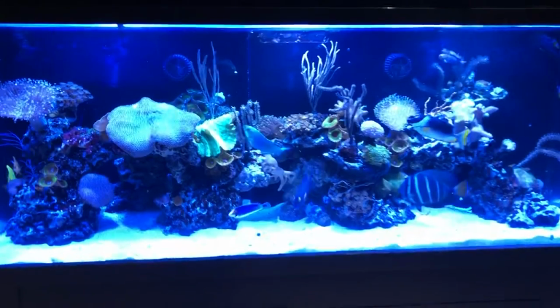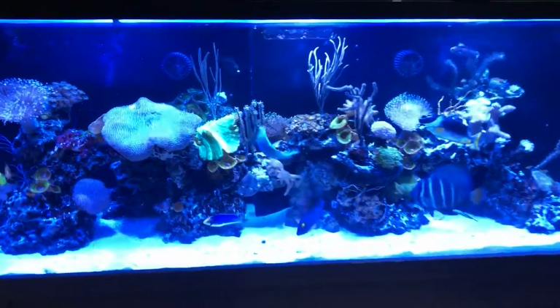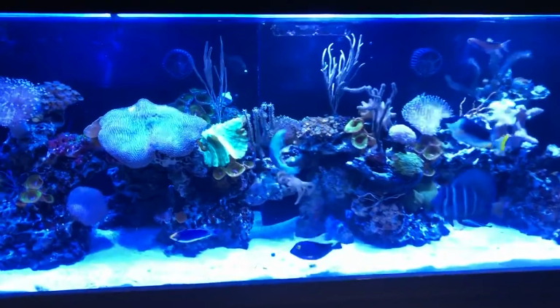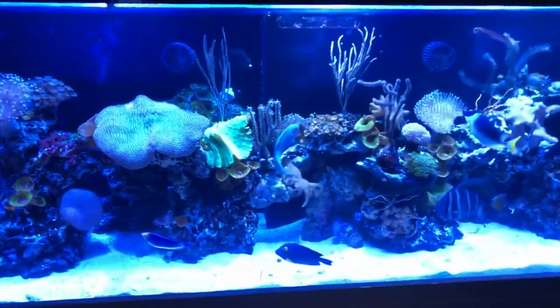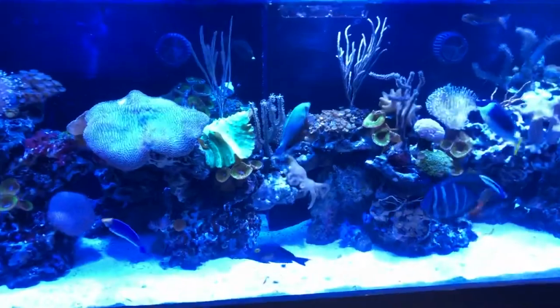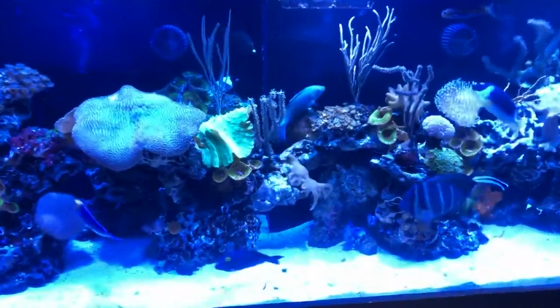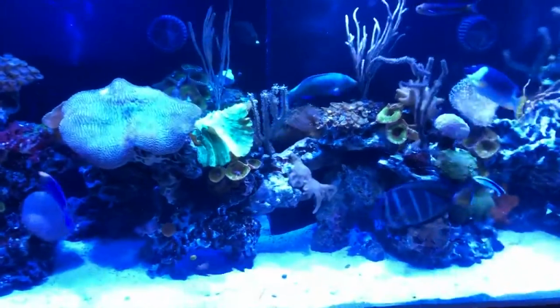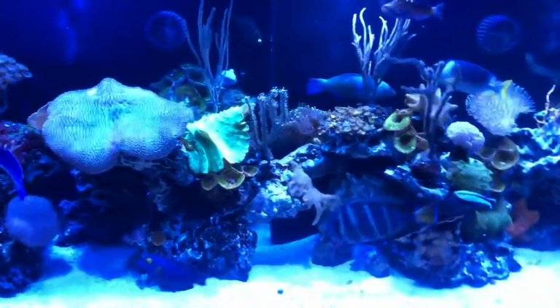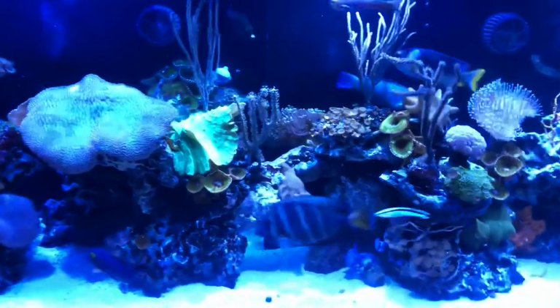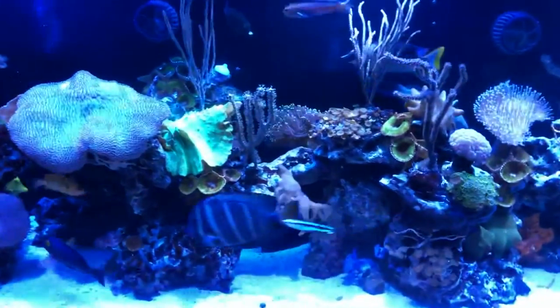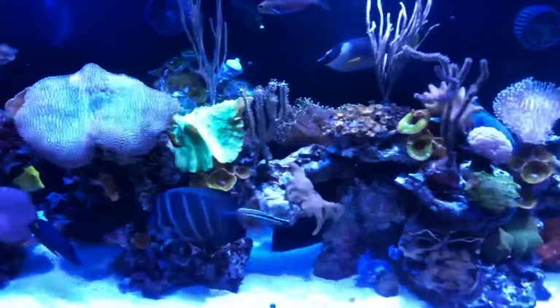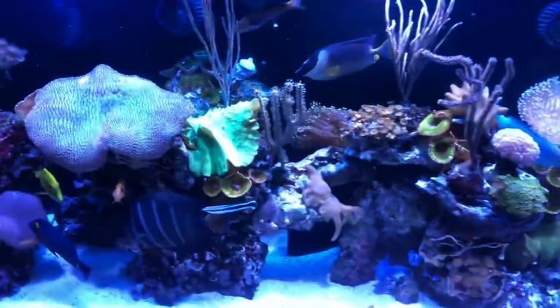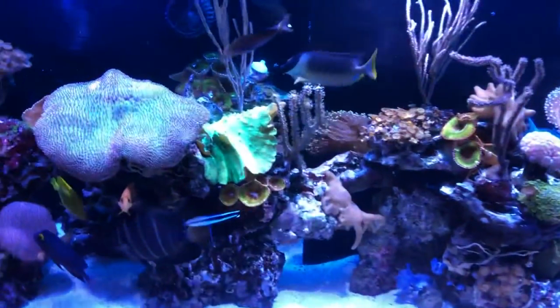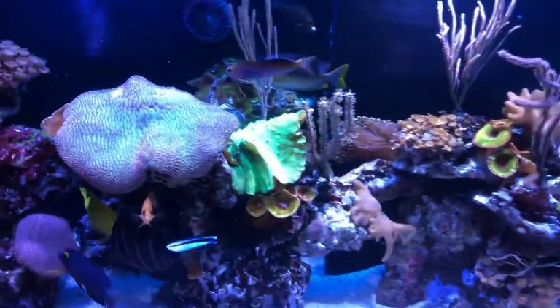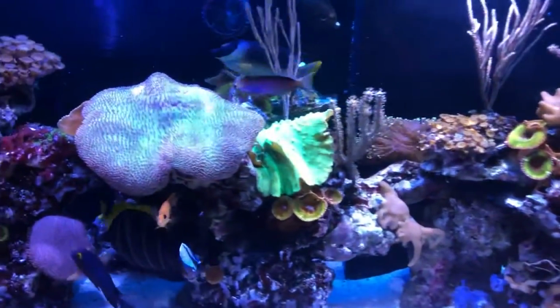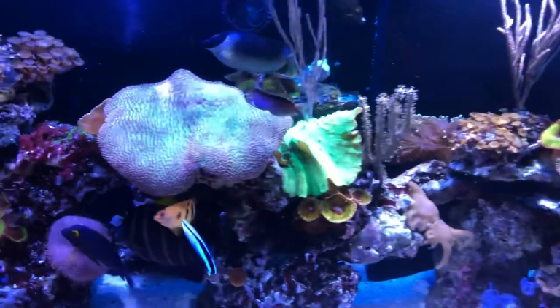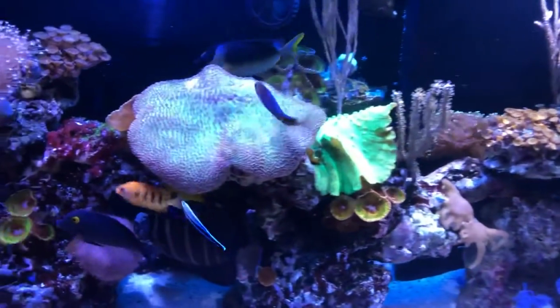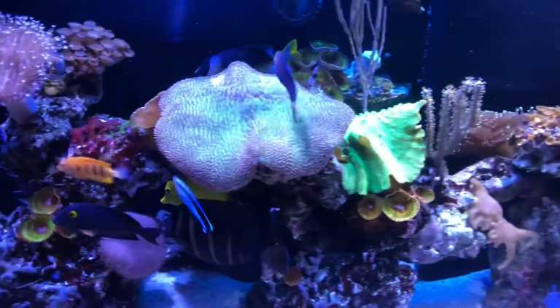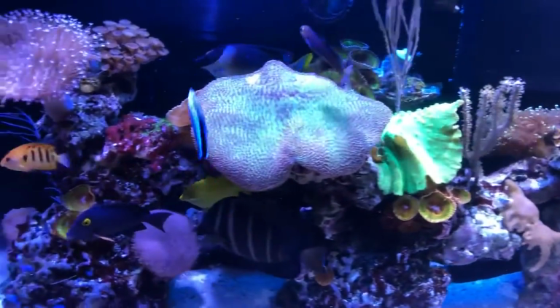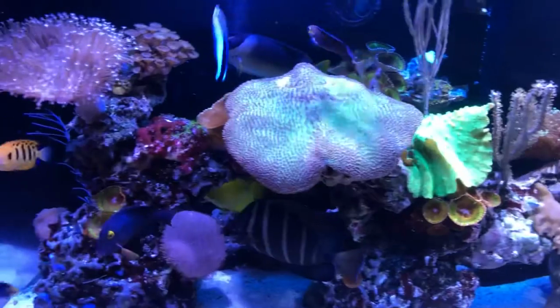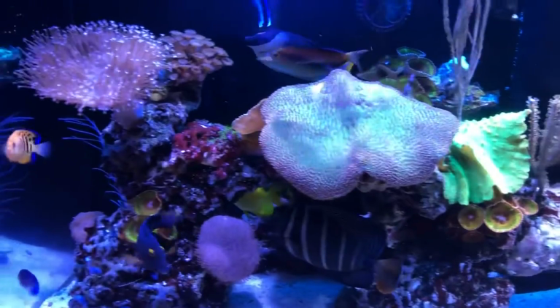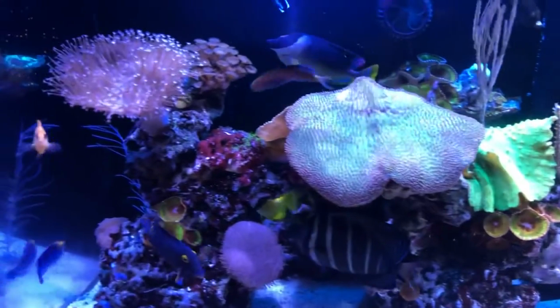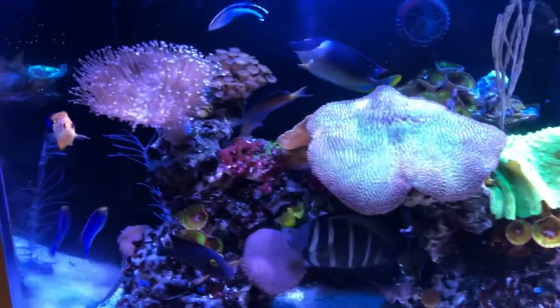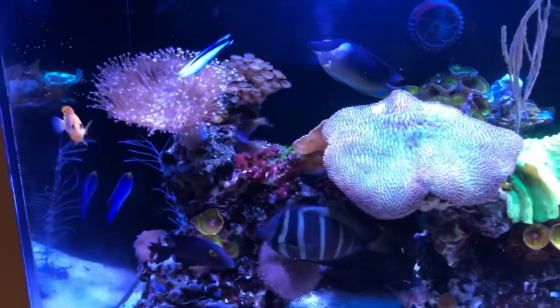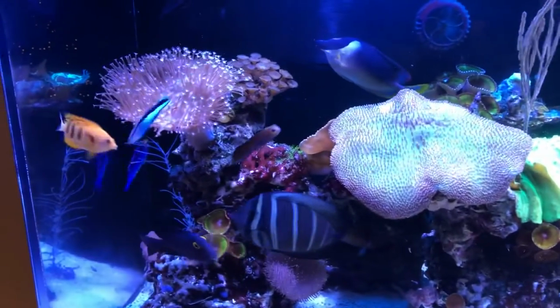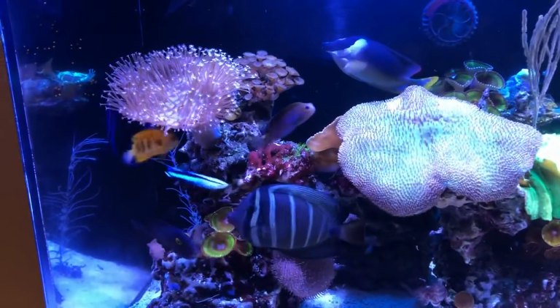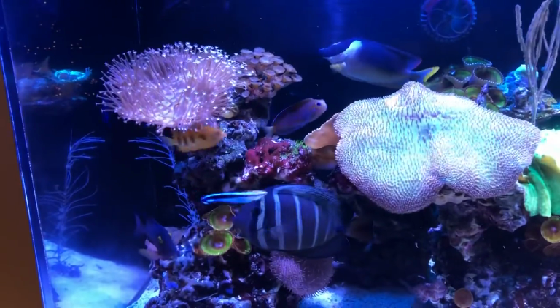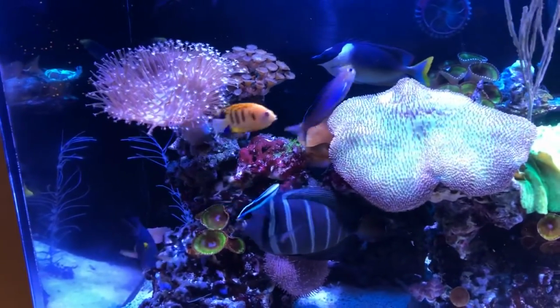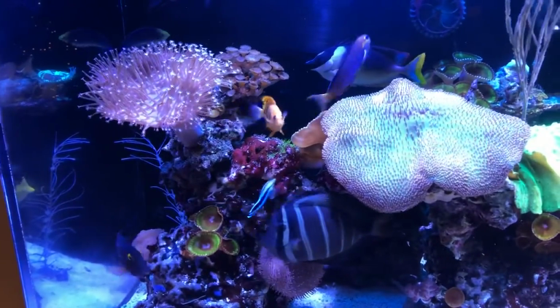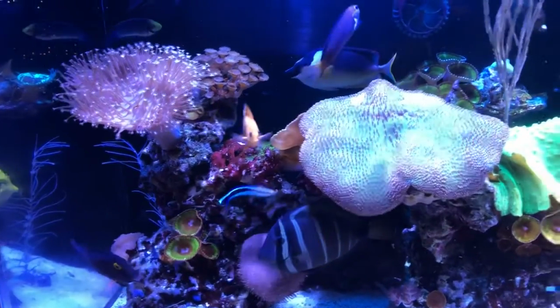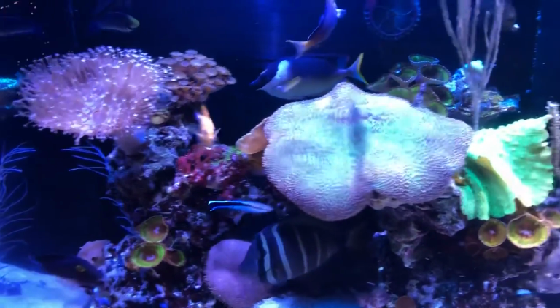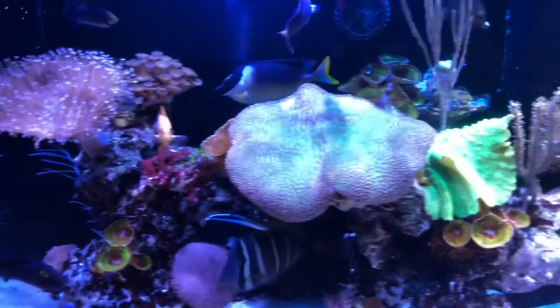I've got it filled with everything I can, honestly, and I'm having a lot of success with it. You see an assortment of soft corals, gorgonians, zoanthids, palythoa, and all kinds of fish.